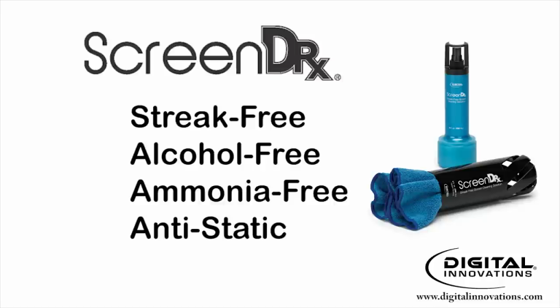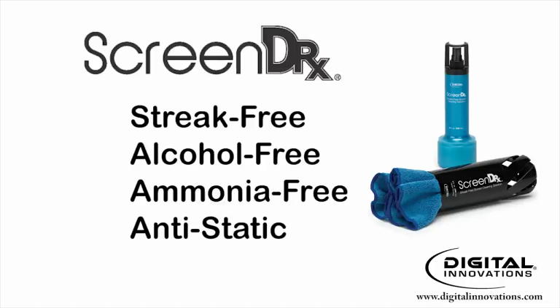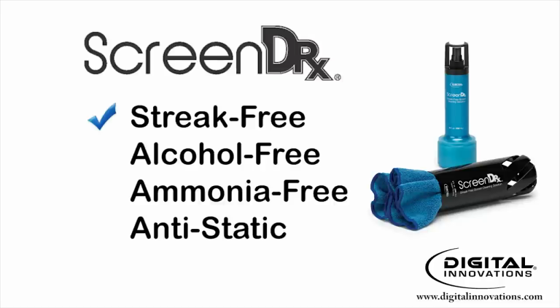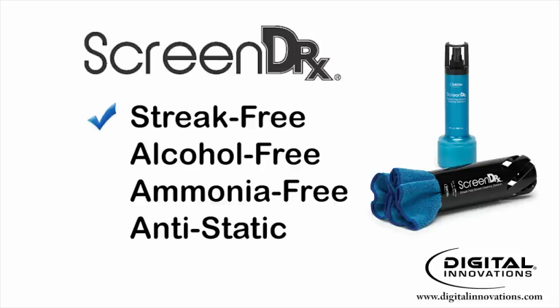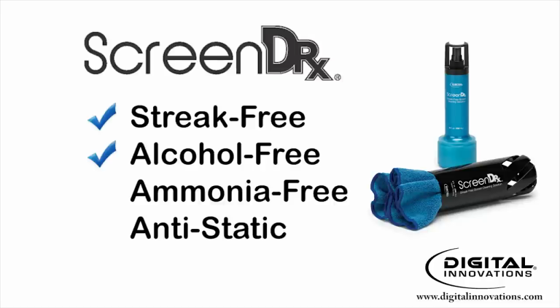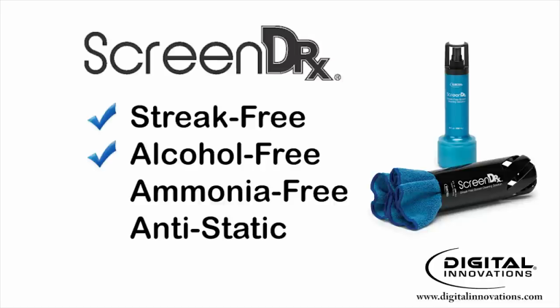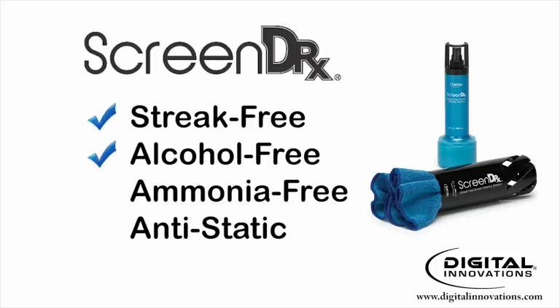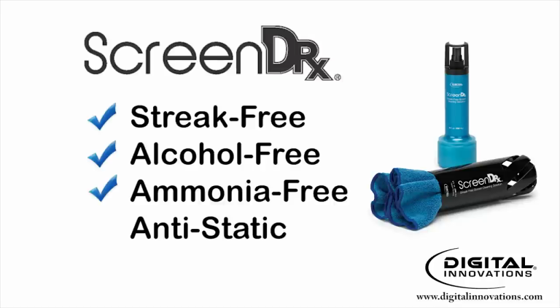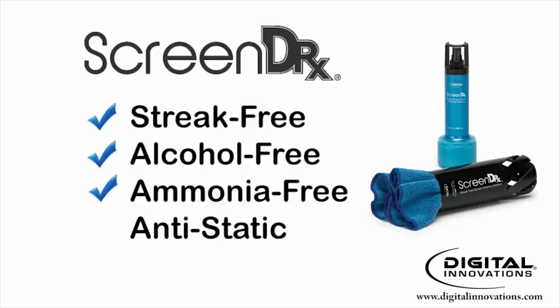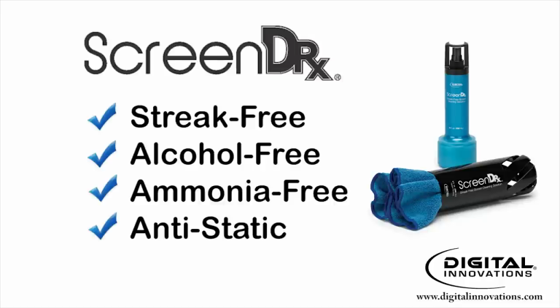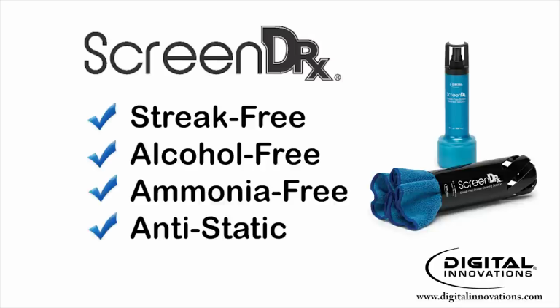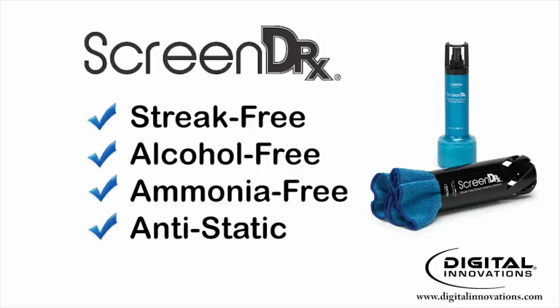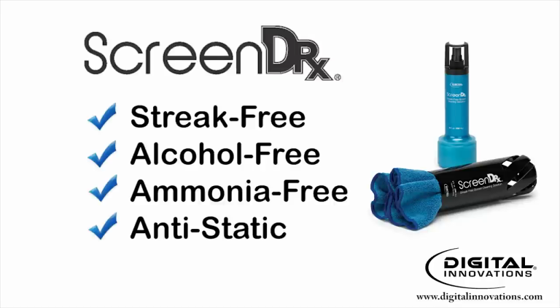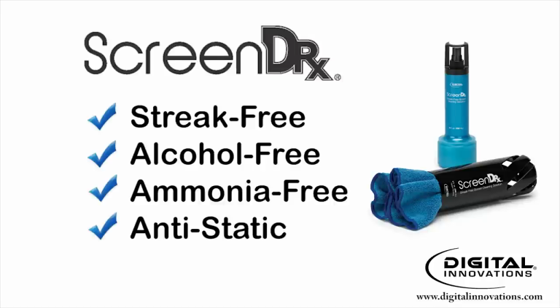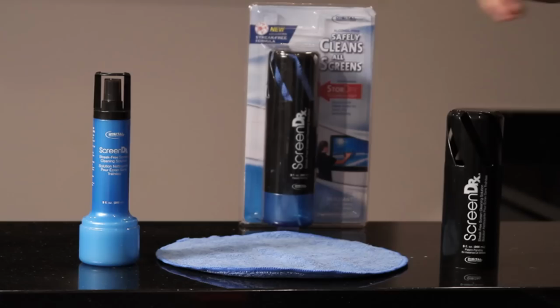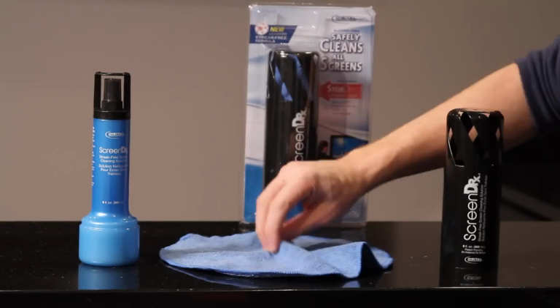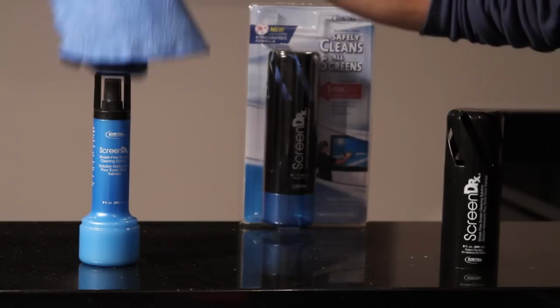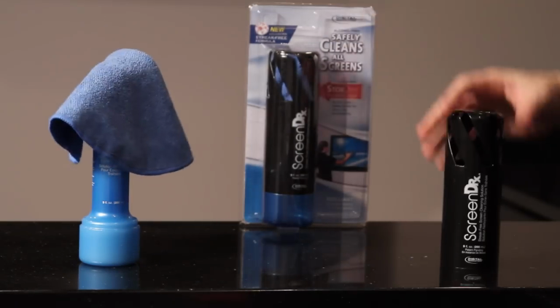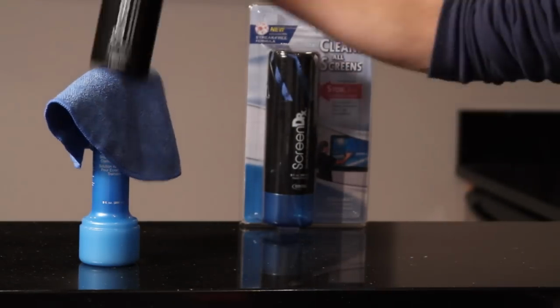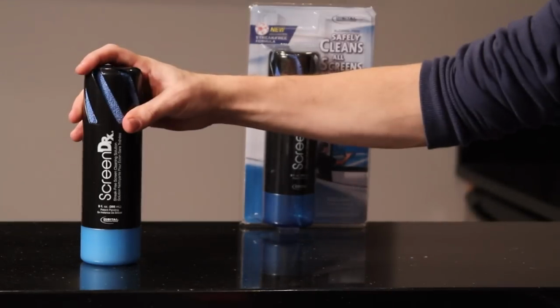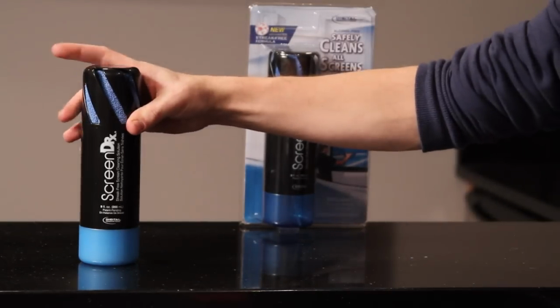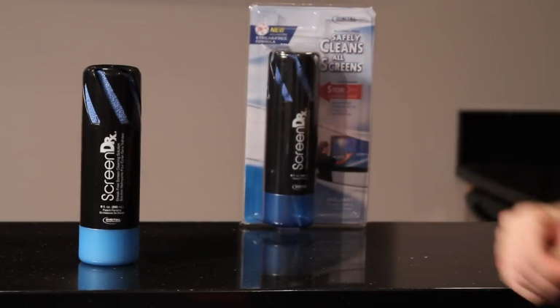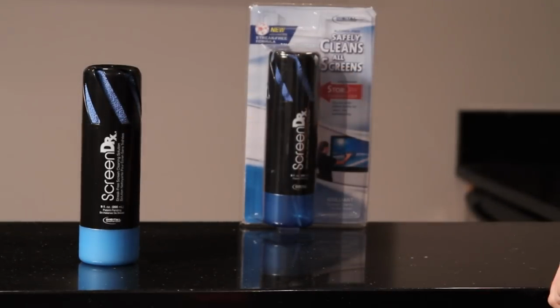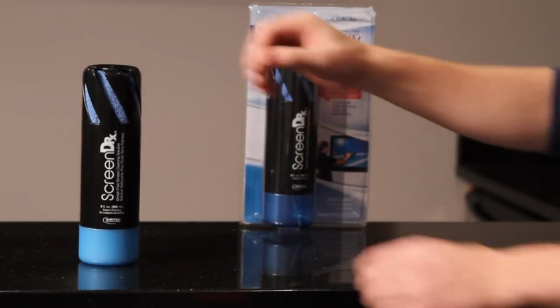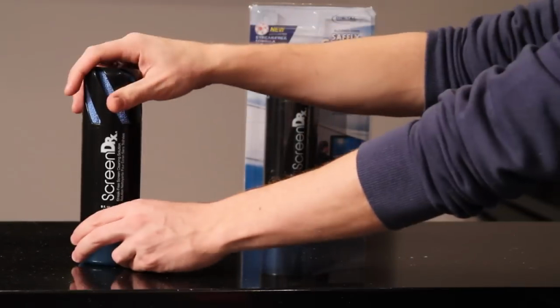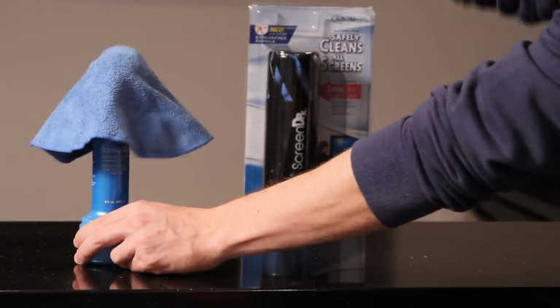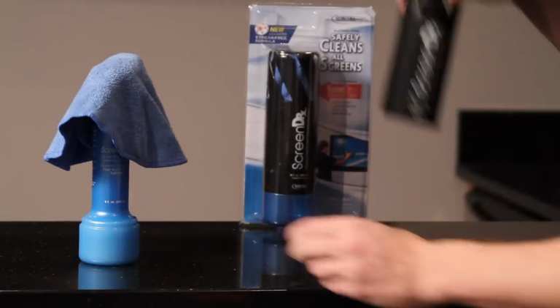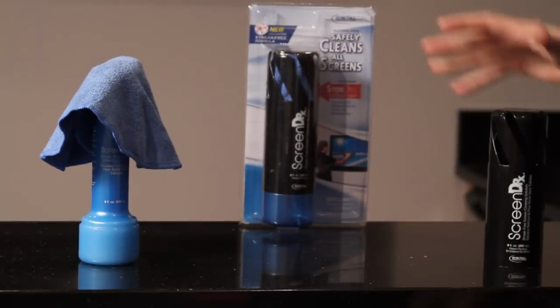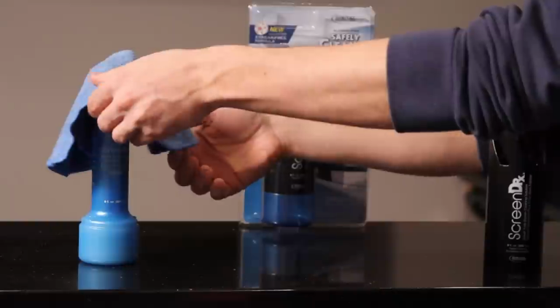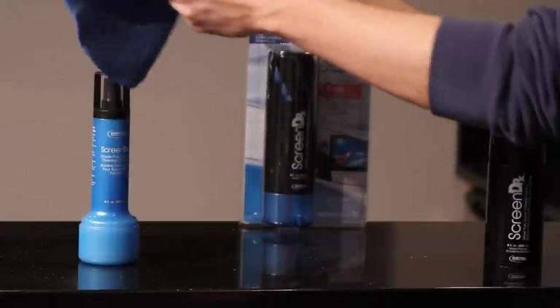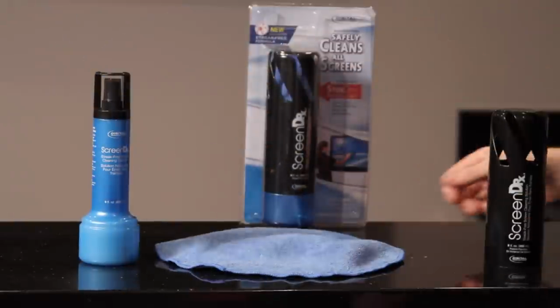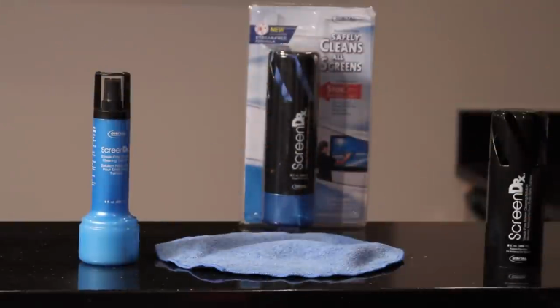For safe cleaning and stunning screen clarity, we recommend the Screen Doctor streak-free screen cleaning system. Only Screen Doctor uses patent-pending StoreDry technology to ensure our extra-large microfiber cloth stays with the bottle for safe storage and a clean cloth.